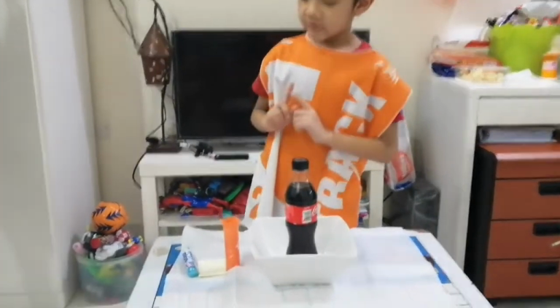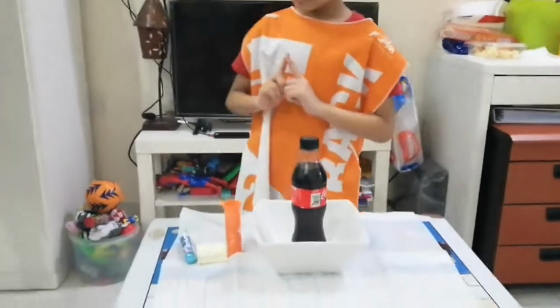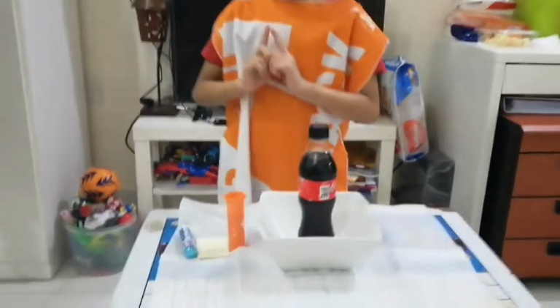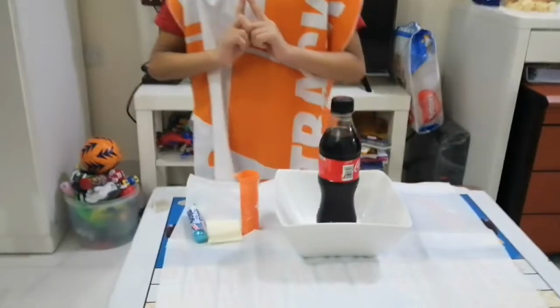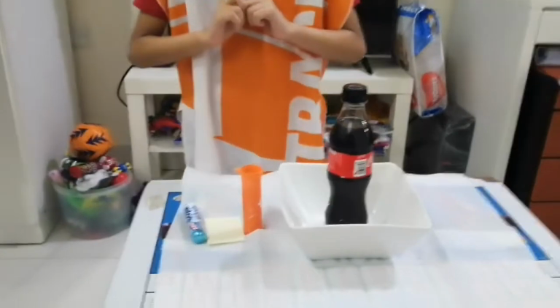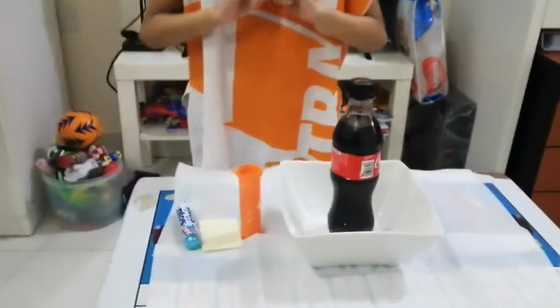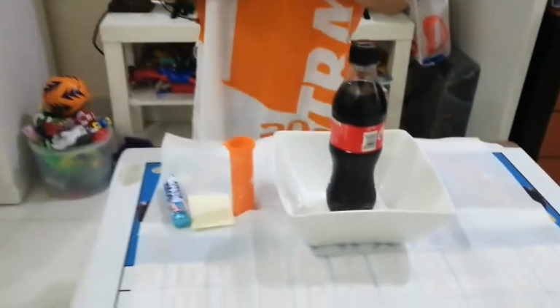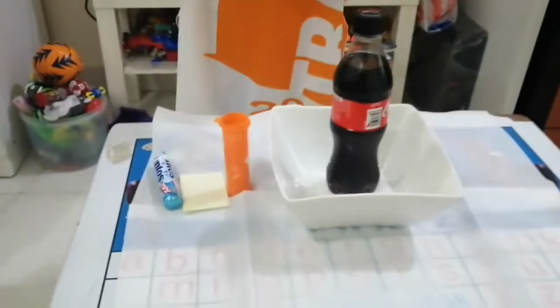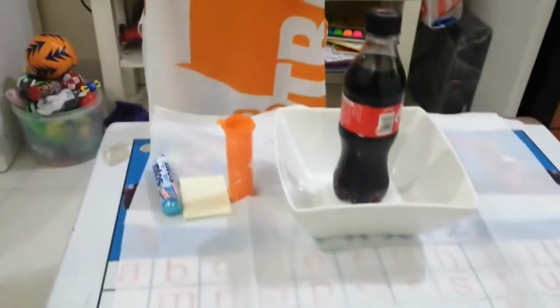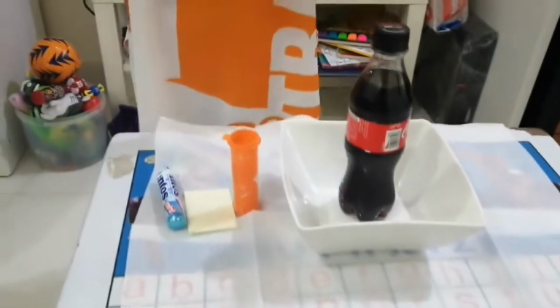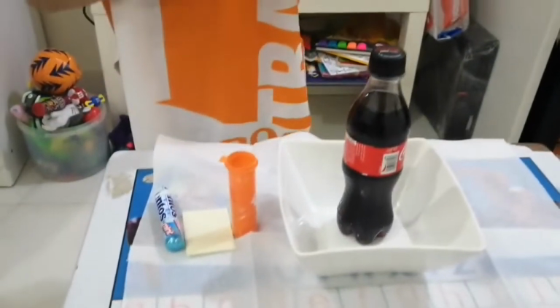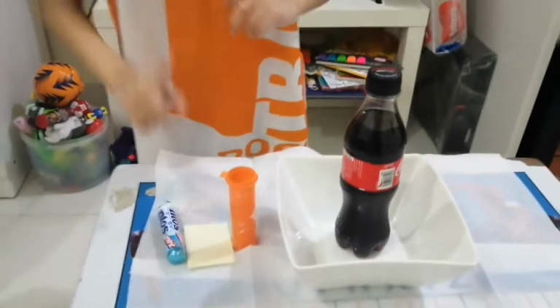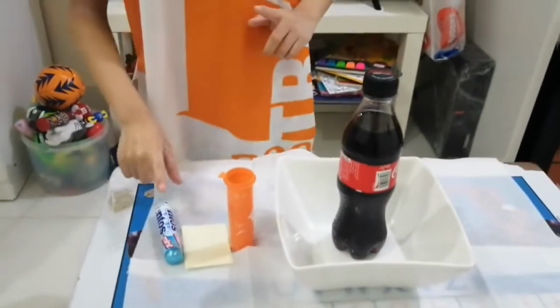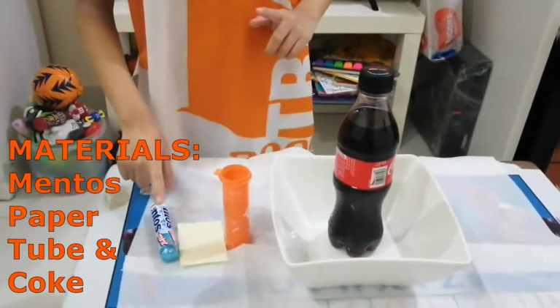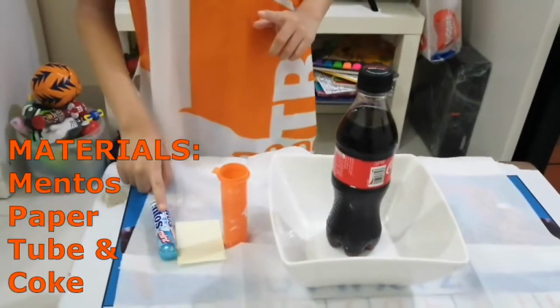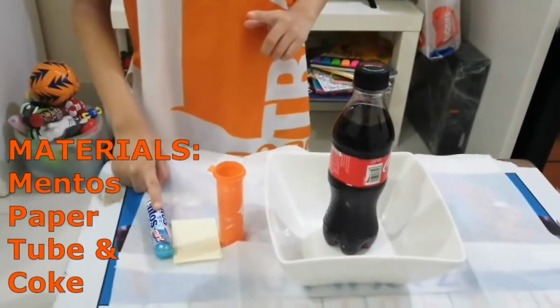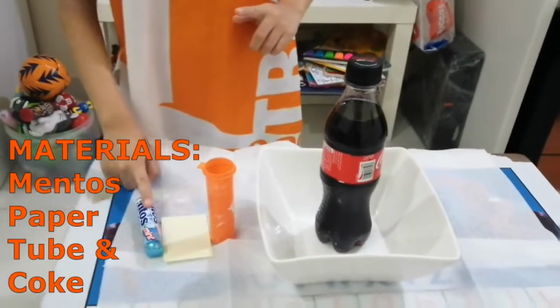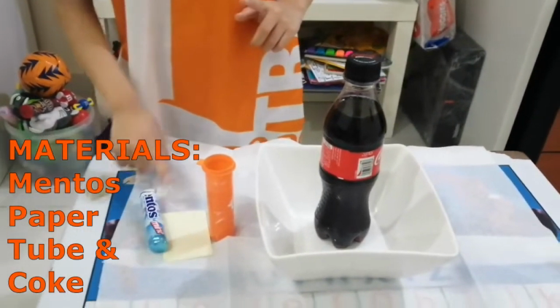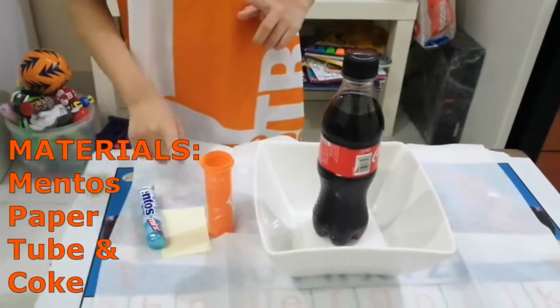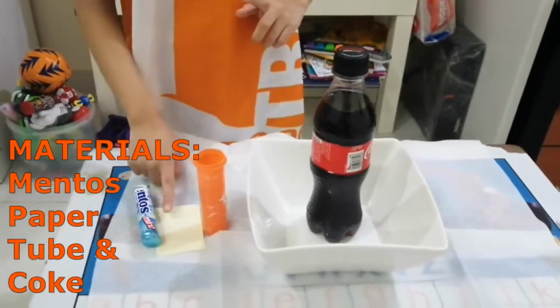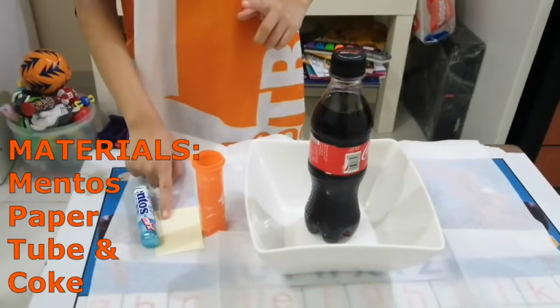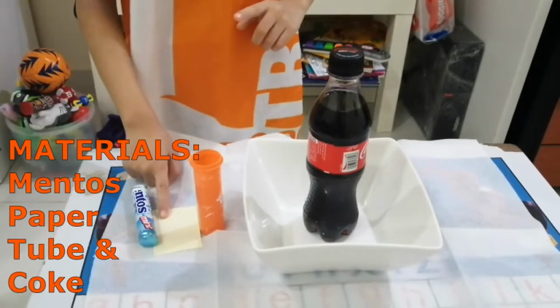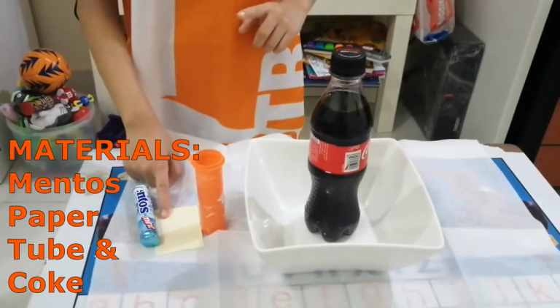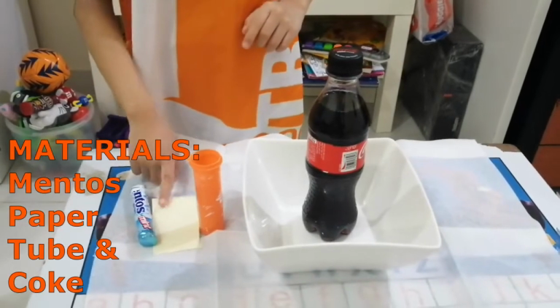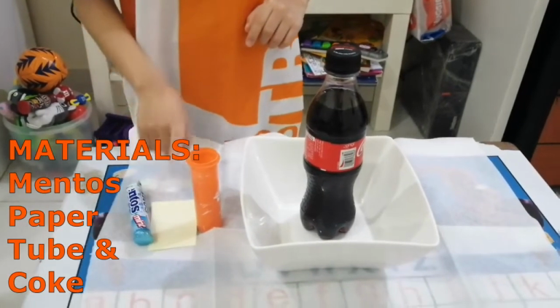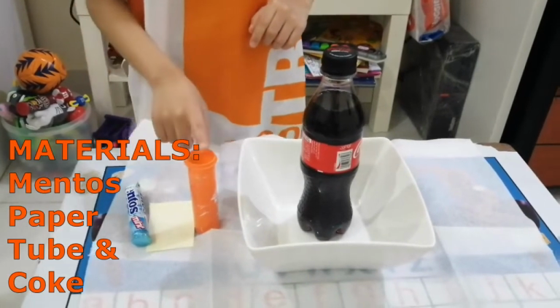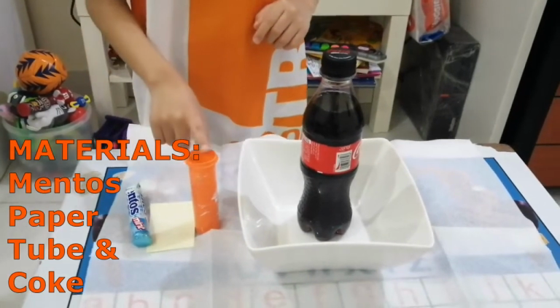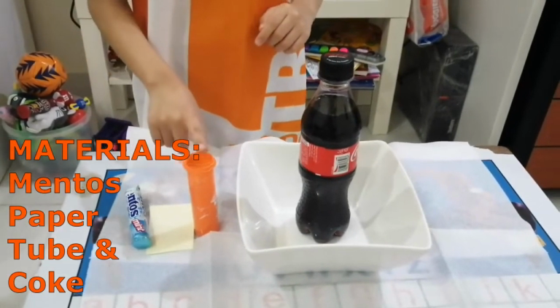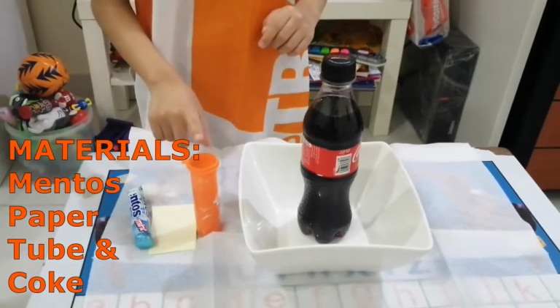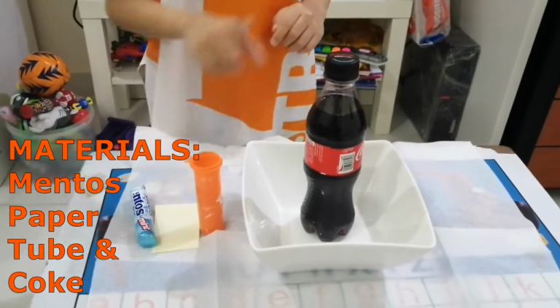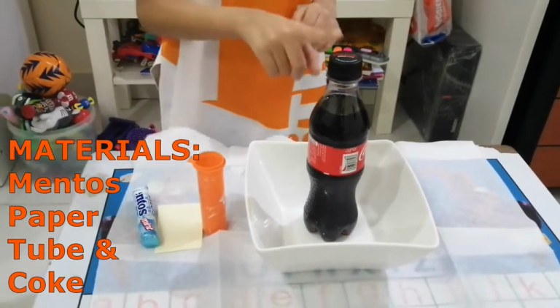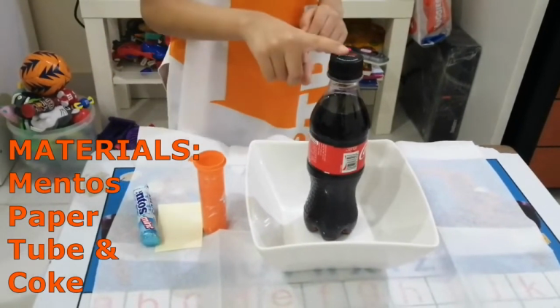So these are the materials we're going to need: Mentos, paper, and a tube.